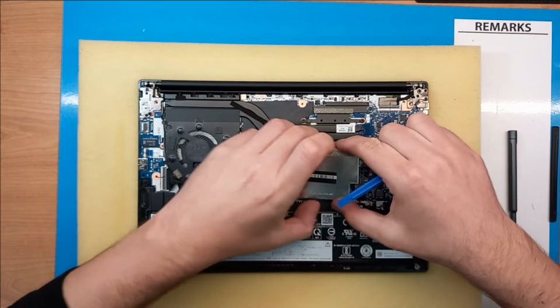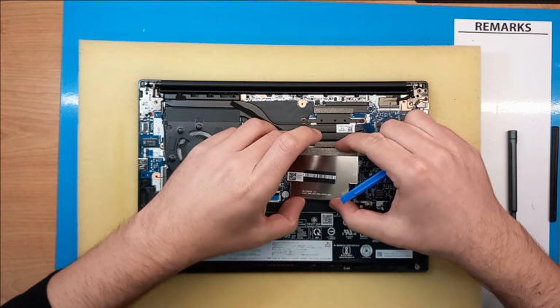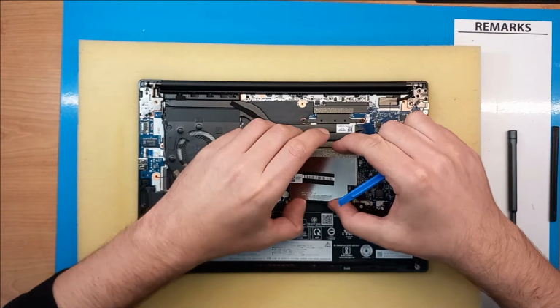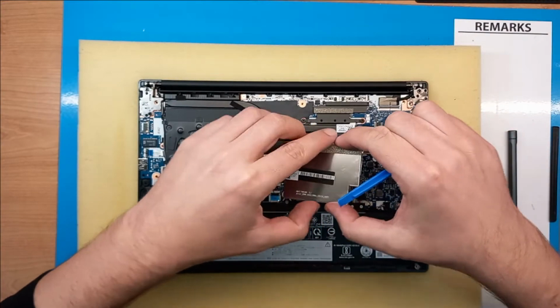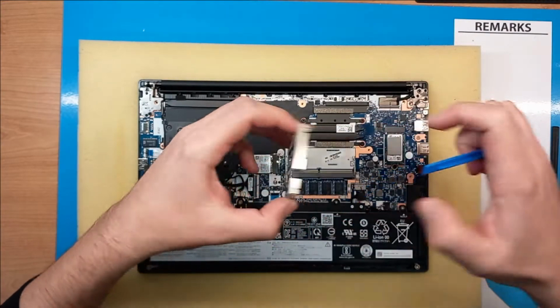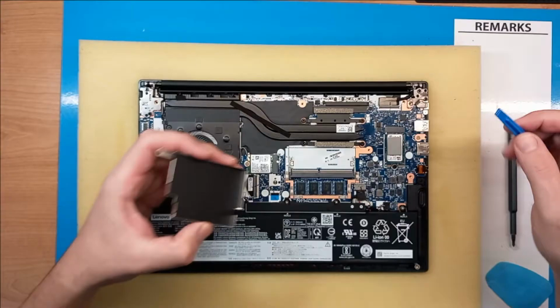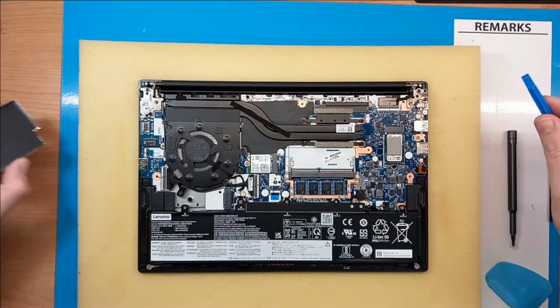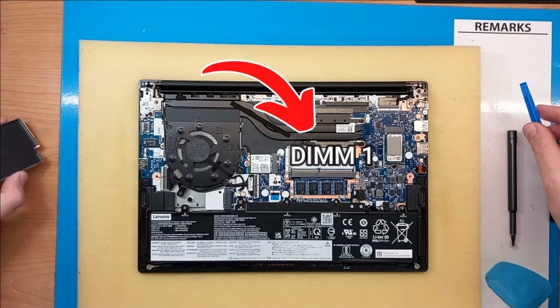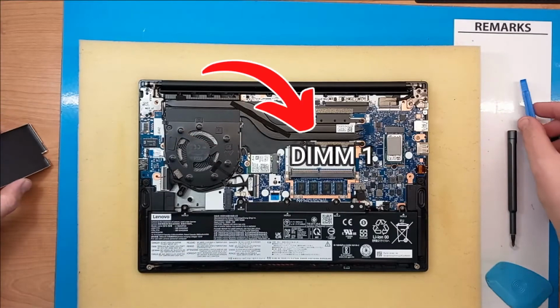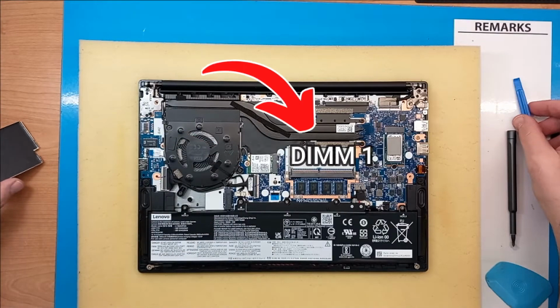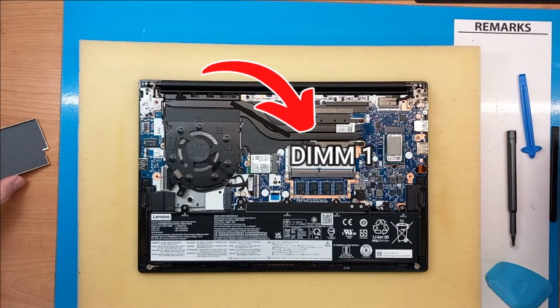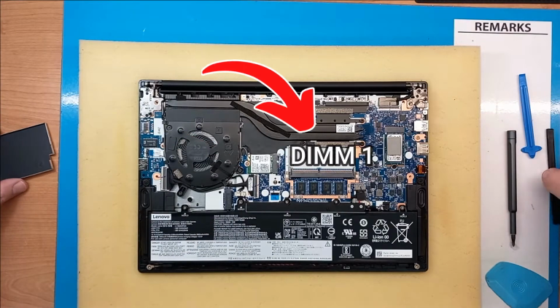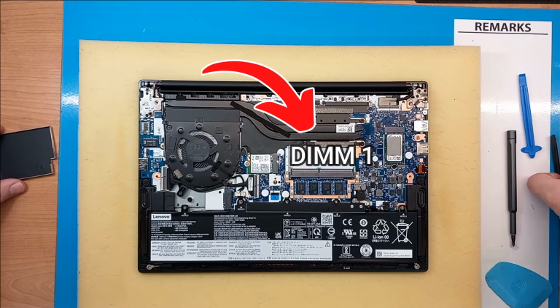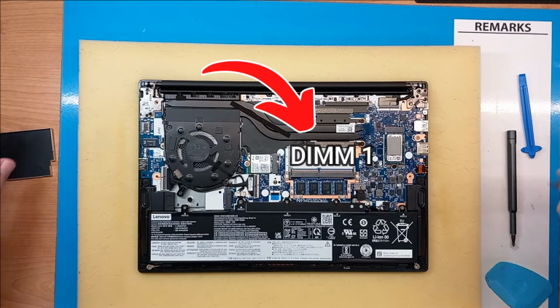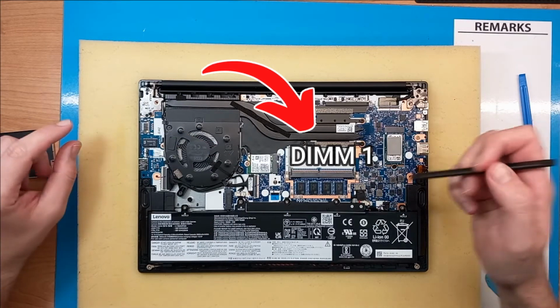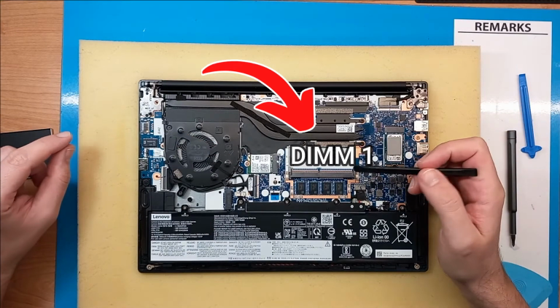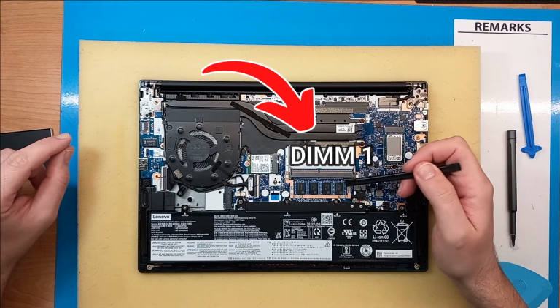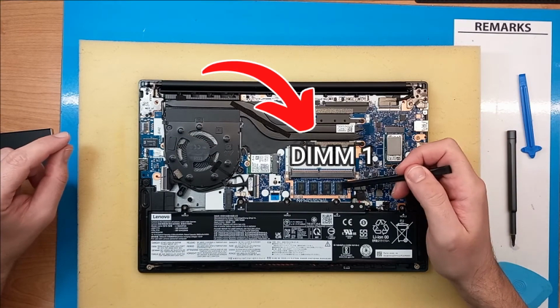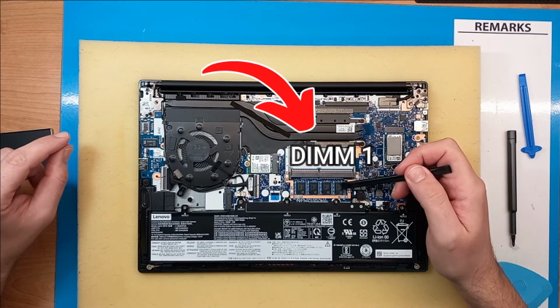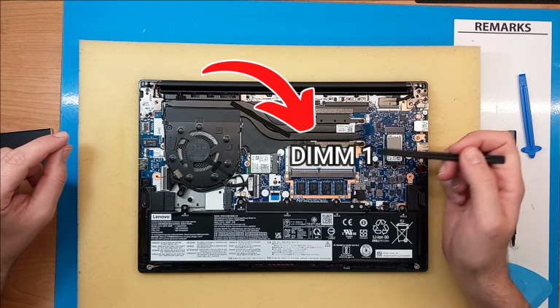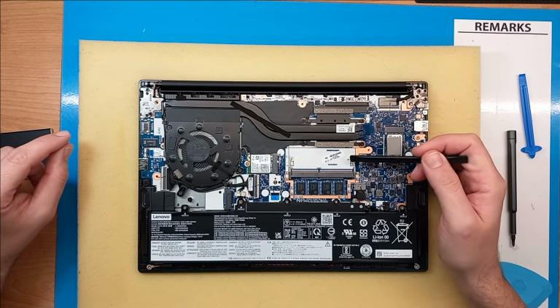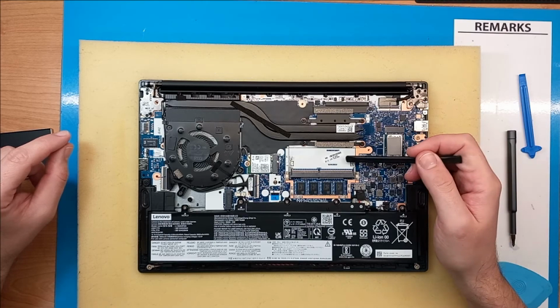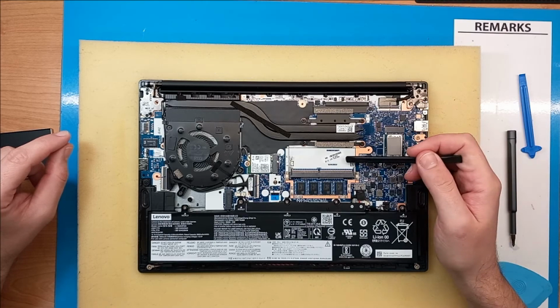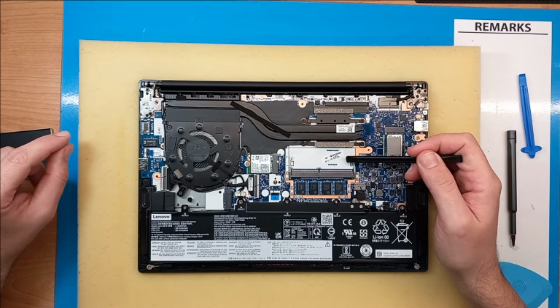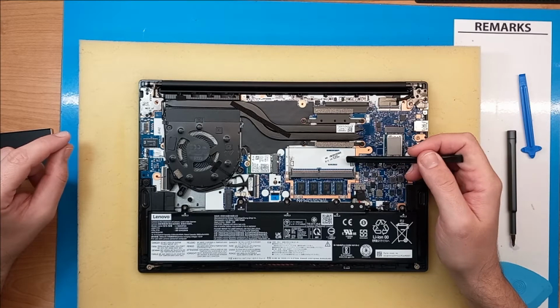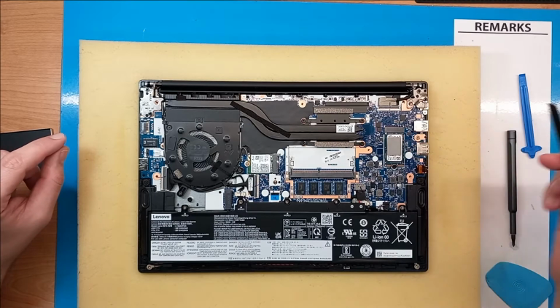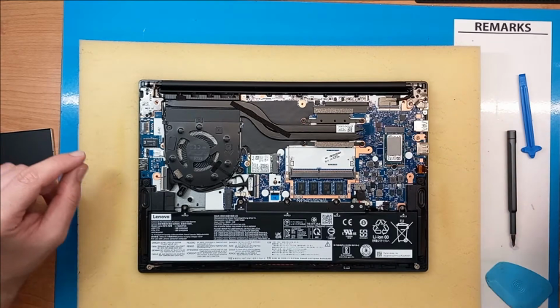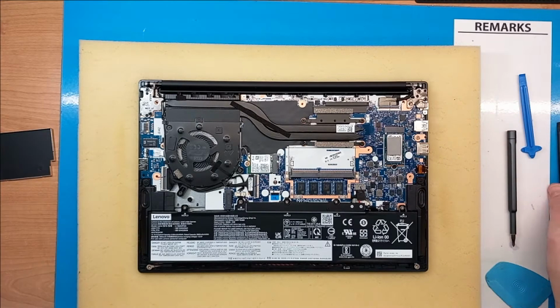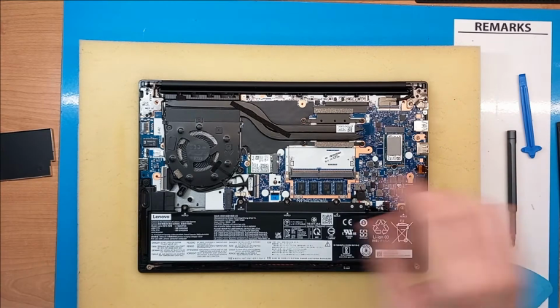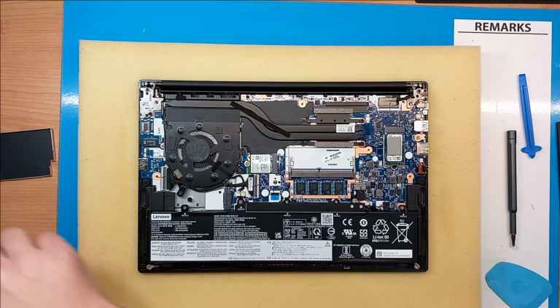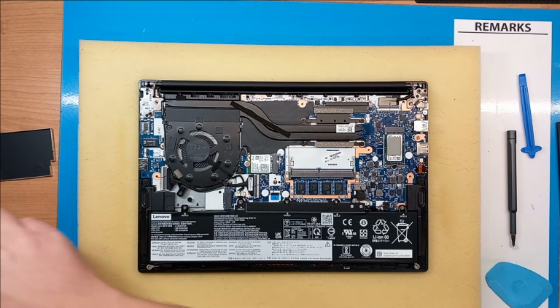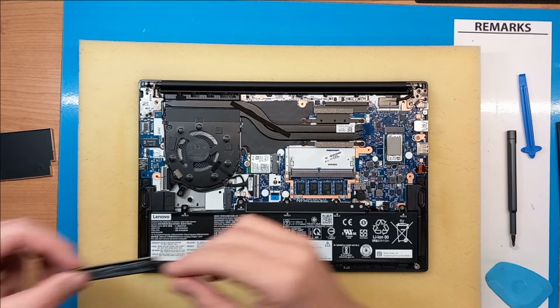Okay, and underneath we can see the only empty slot for upgrade, and this is the integrated RAM onto the main board. So we'll need to use this RAM slot here.